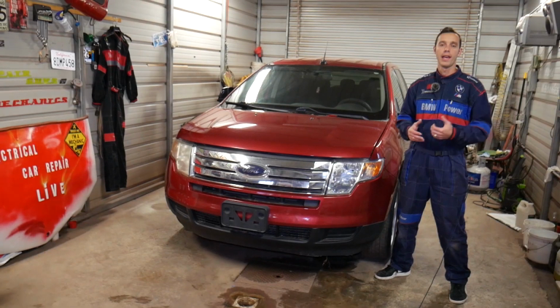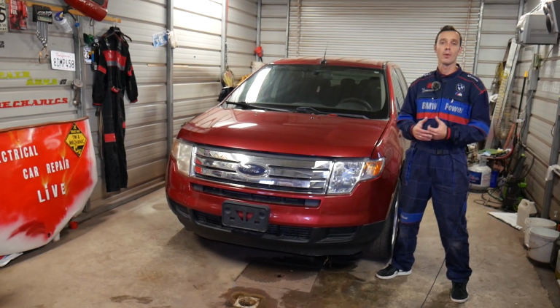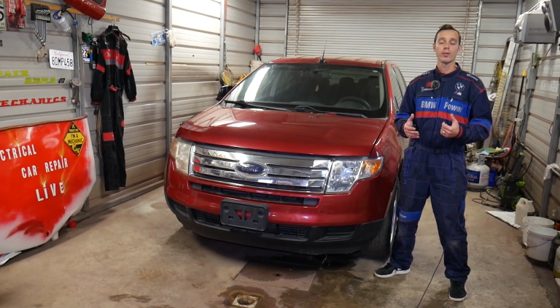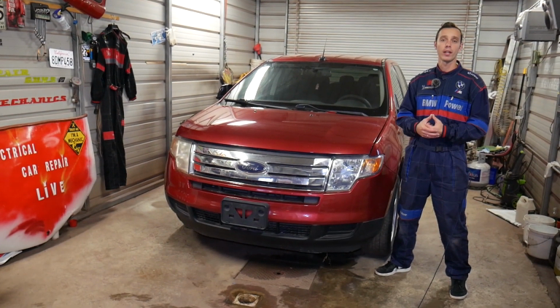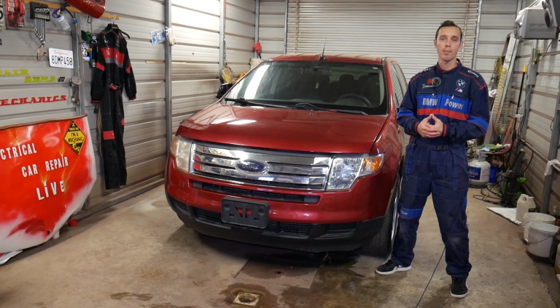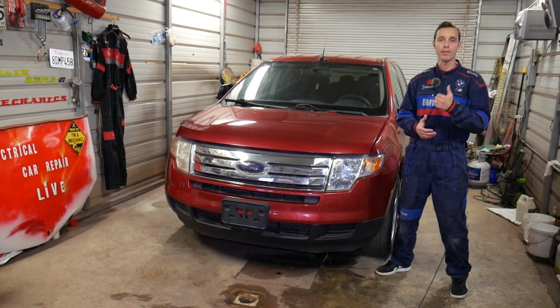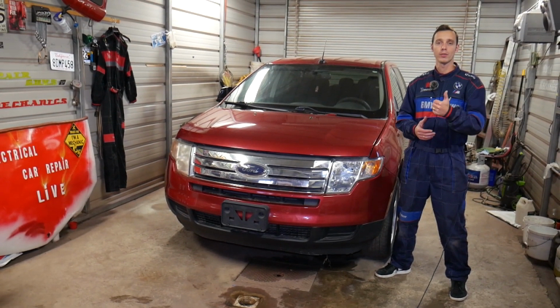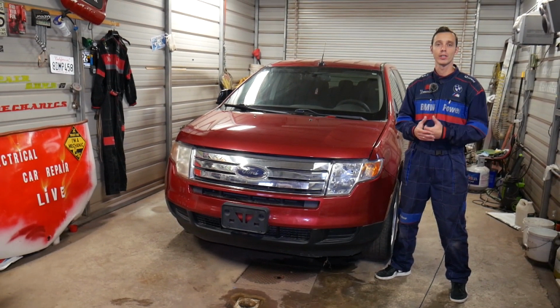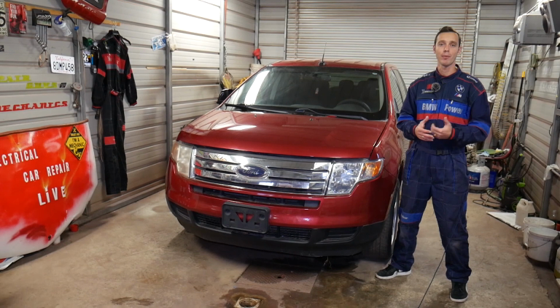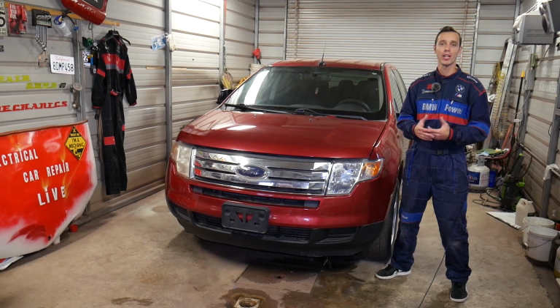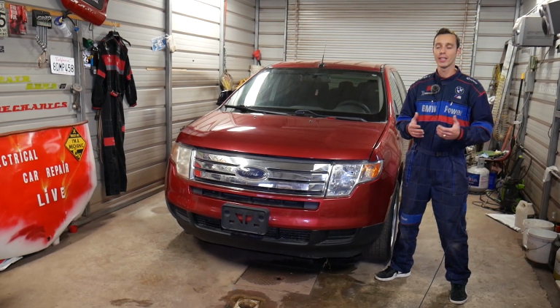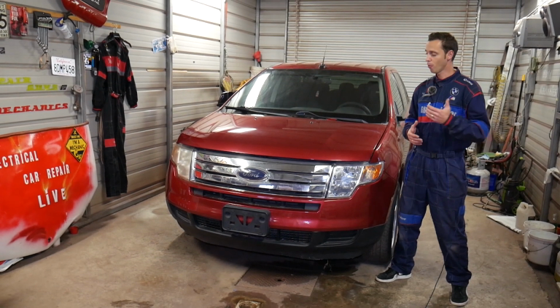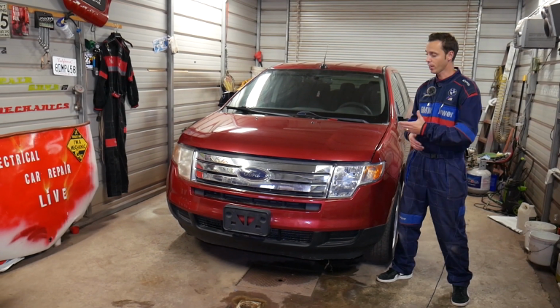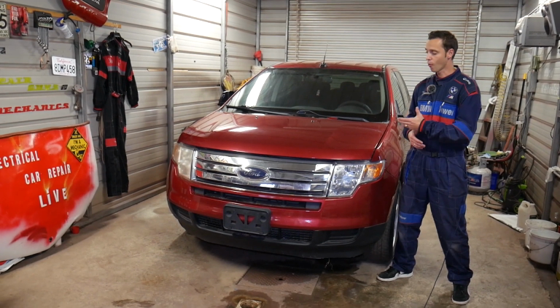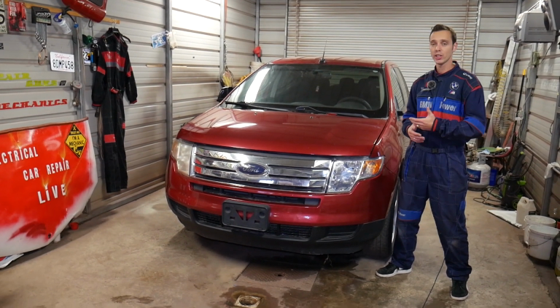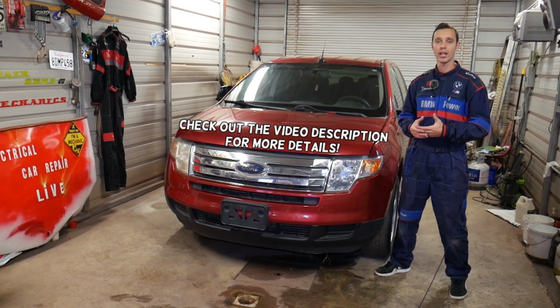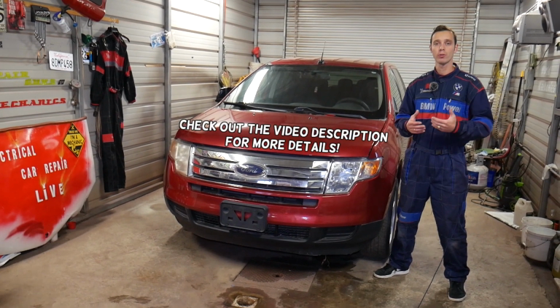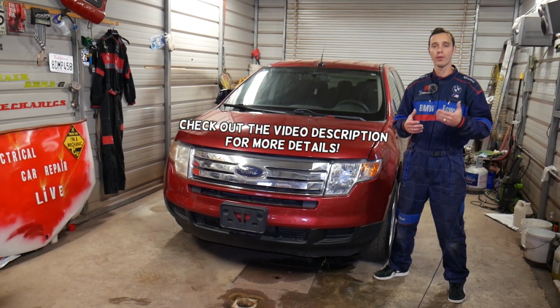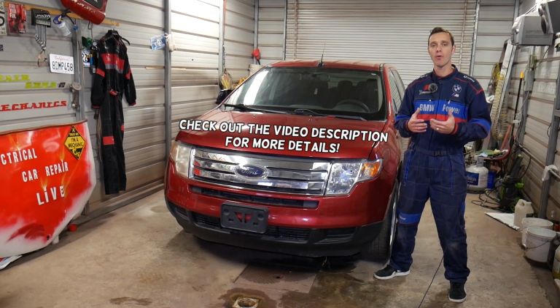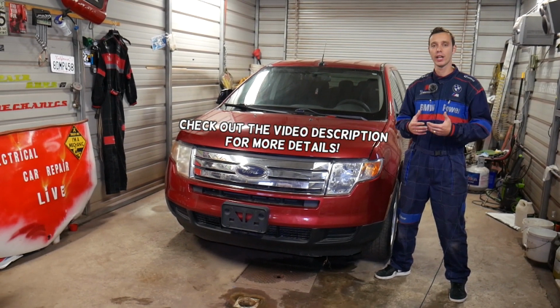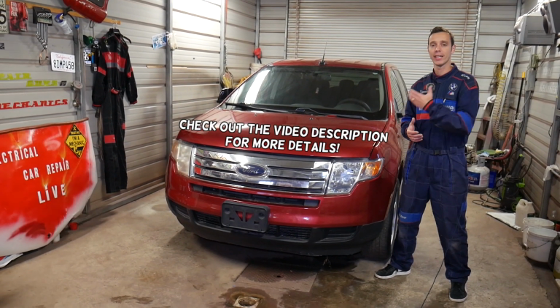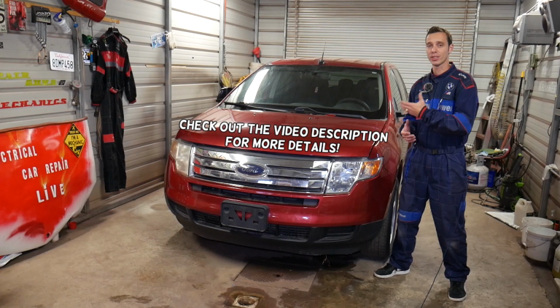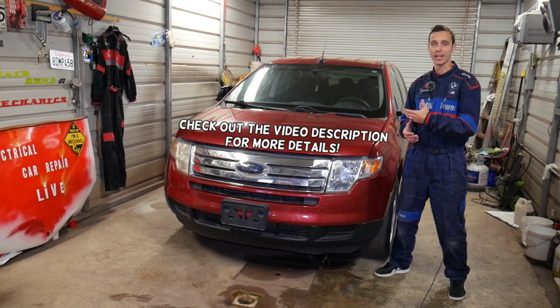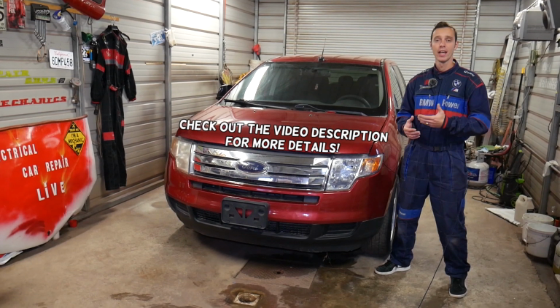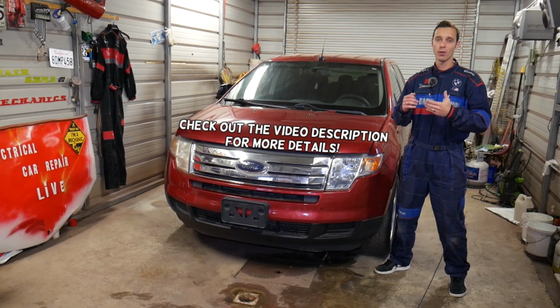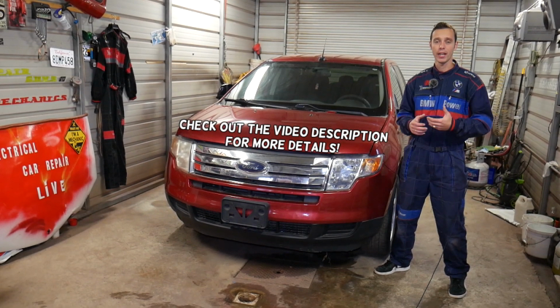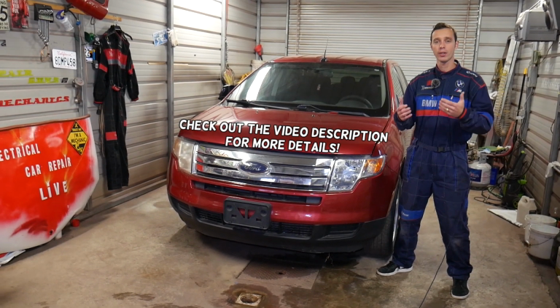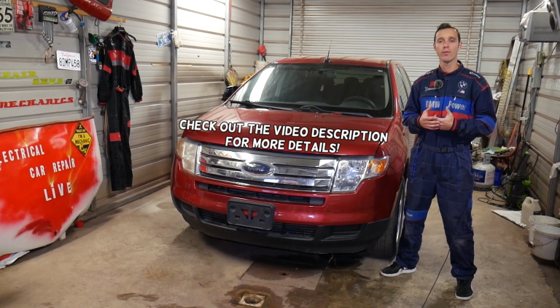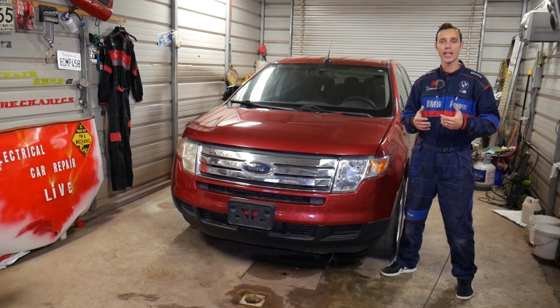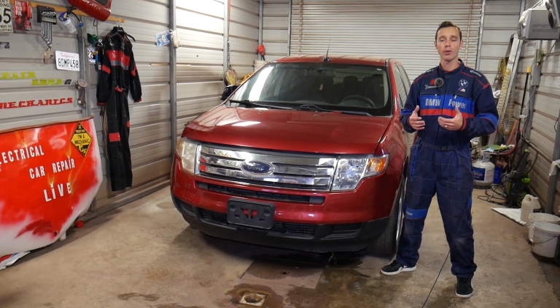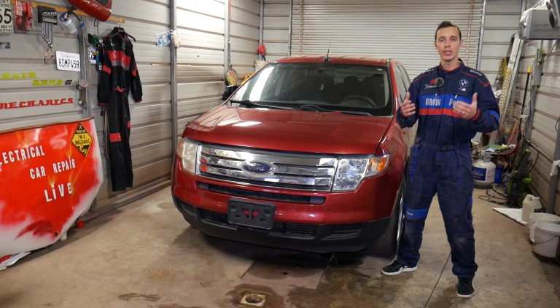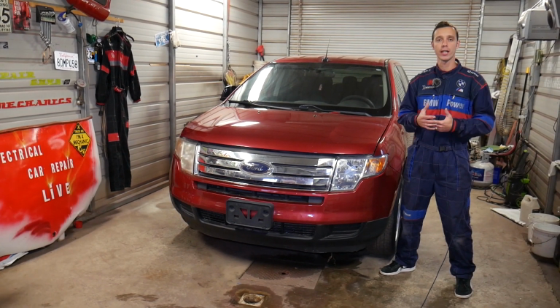Hey guys, welcome back to Electrical Car Repair Live. Thank you guys for watching and subscribing to the channel. In today's video we'll be working on a Ford Edge, and we'll show you, if you have a Ford Edge that does not start, does not crank, and you're trying to find the relay for your engine starter.